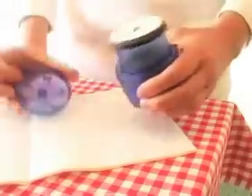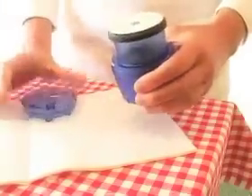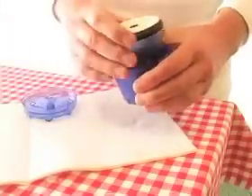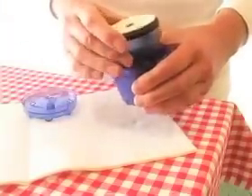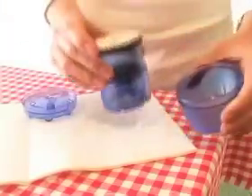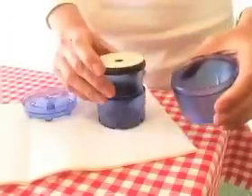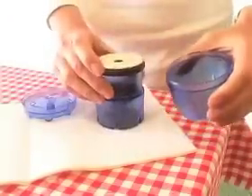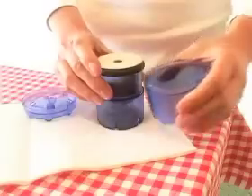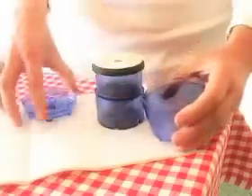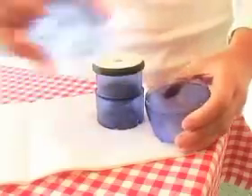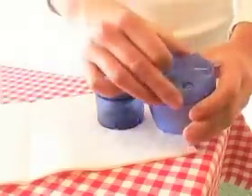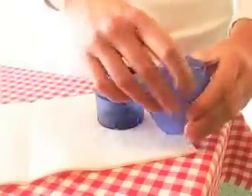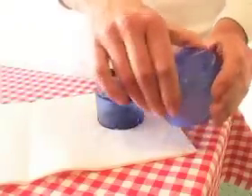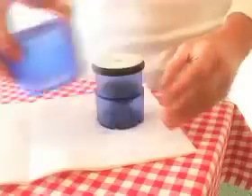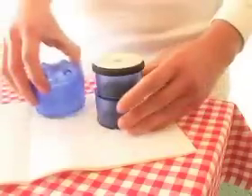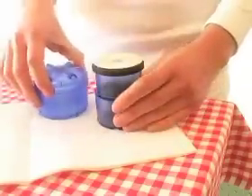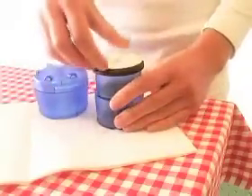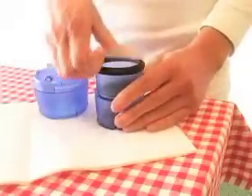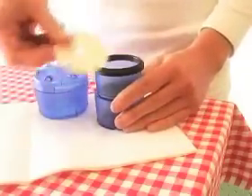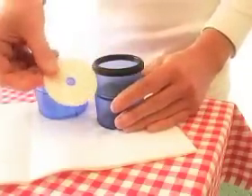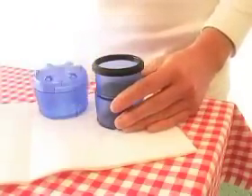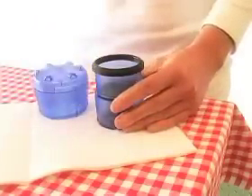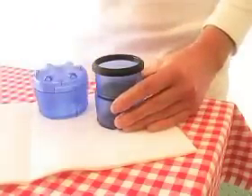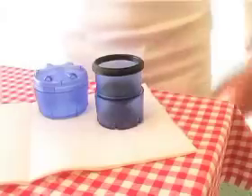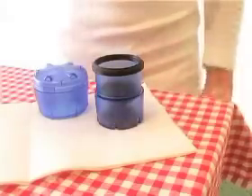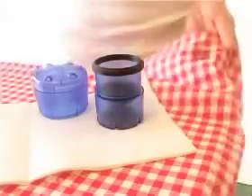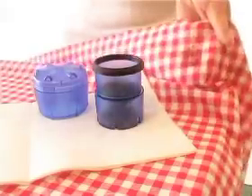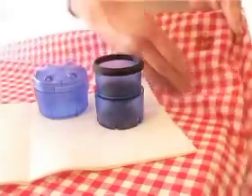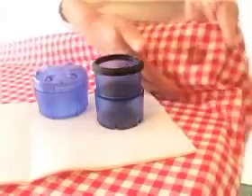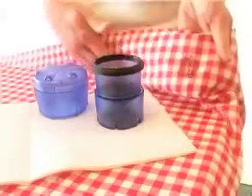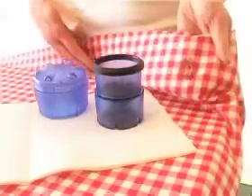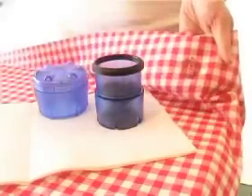Spotless consists of three pieces which can be stacked together for storage: the inner washing ball, the upper pump top, and the carpet disk. A jam stain on a table cloth is the sort of everyday accident that Spotless takes care of with ease.